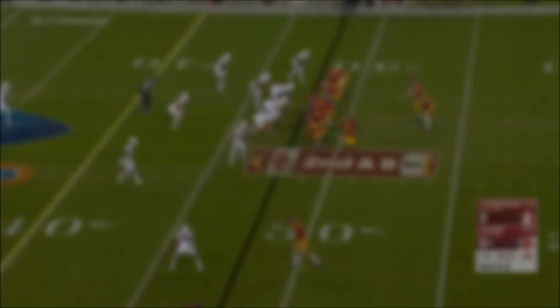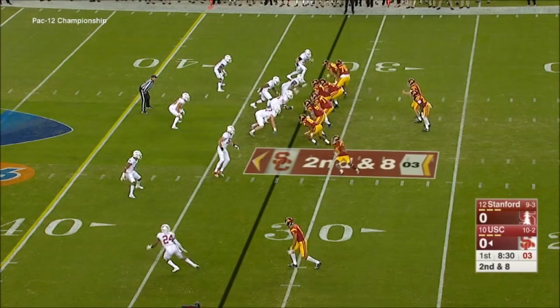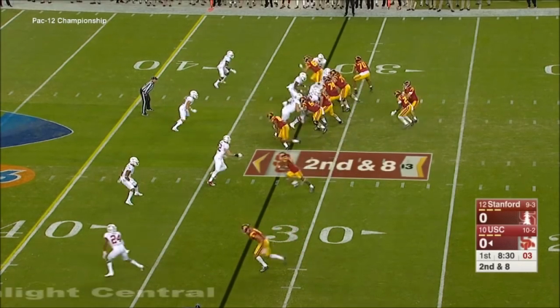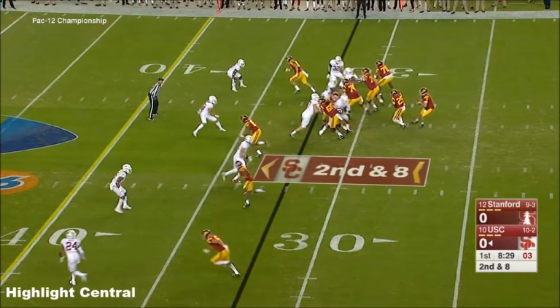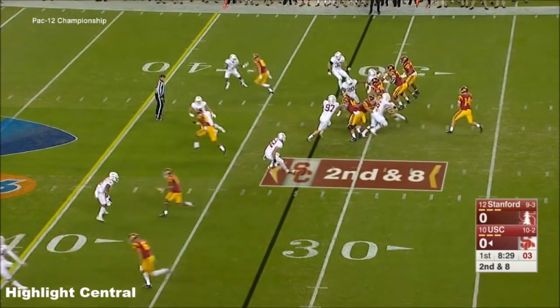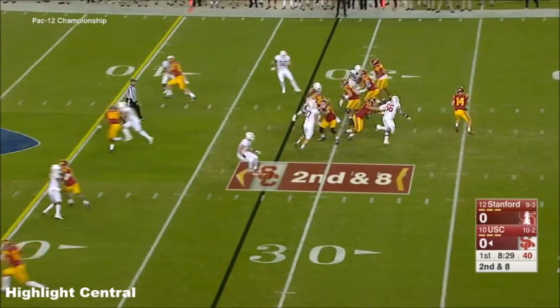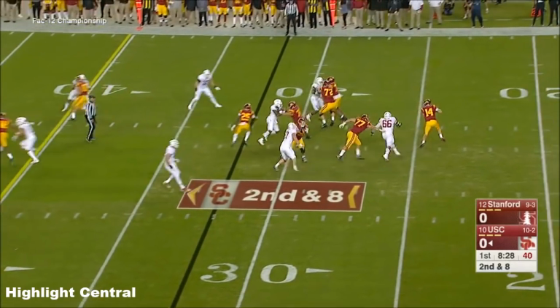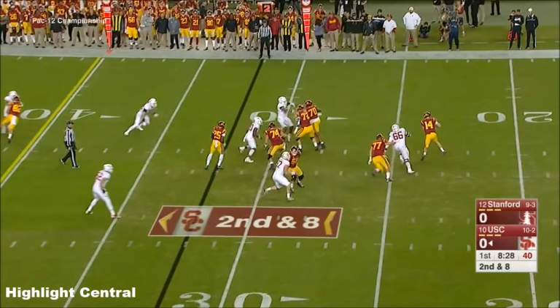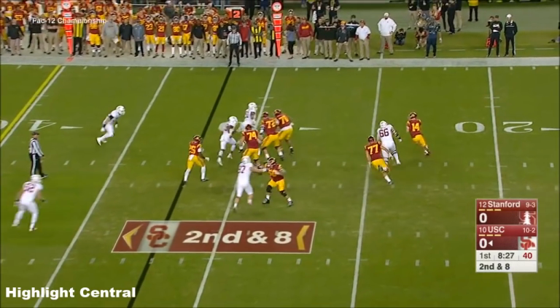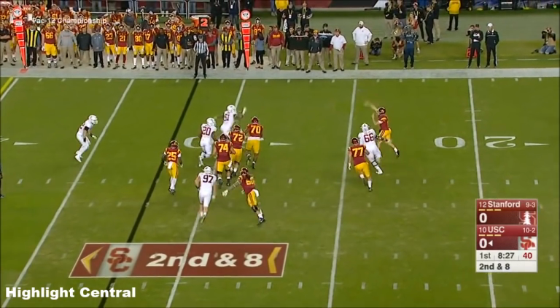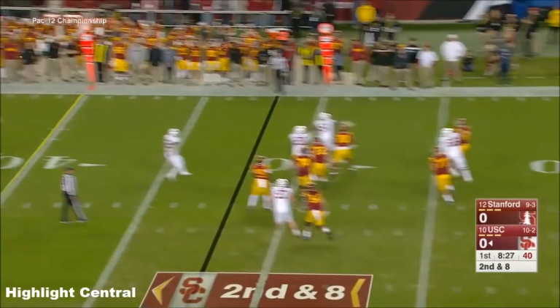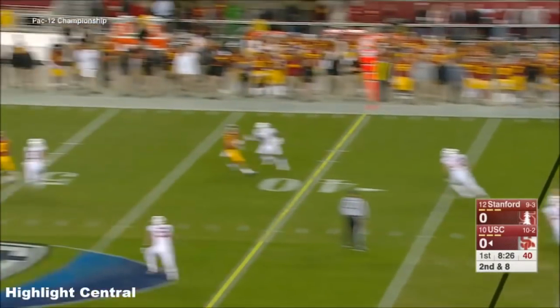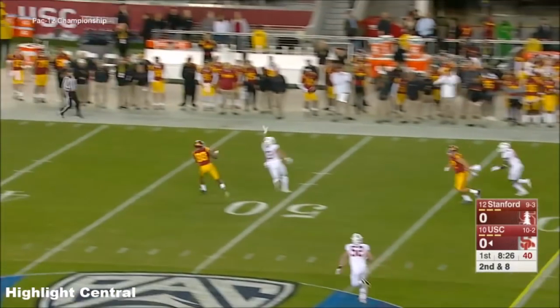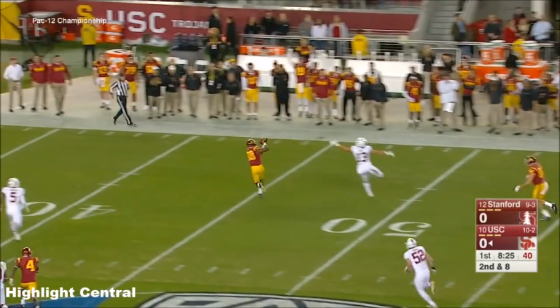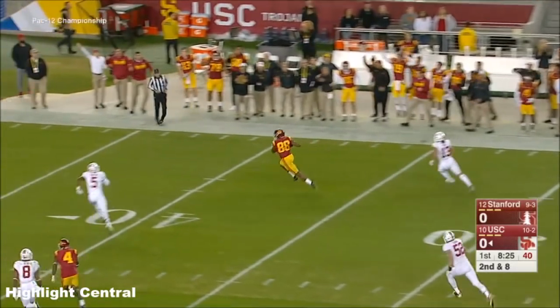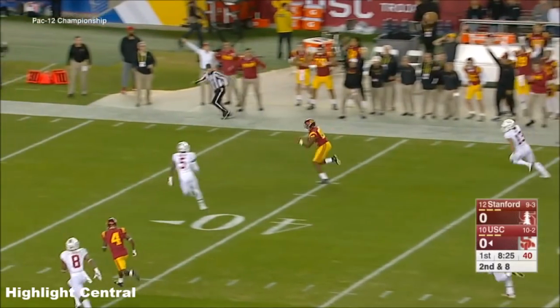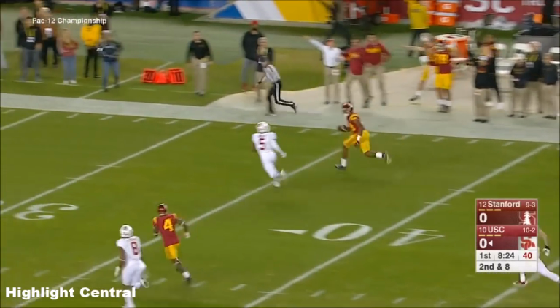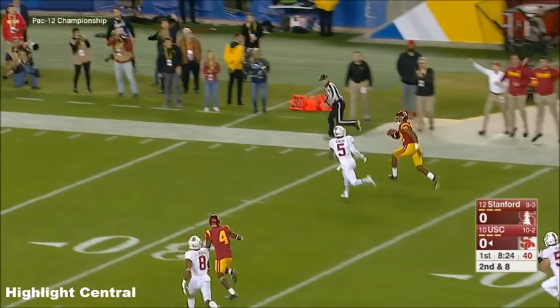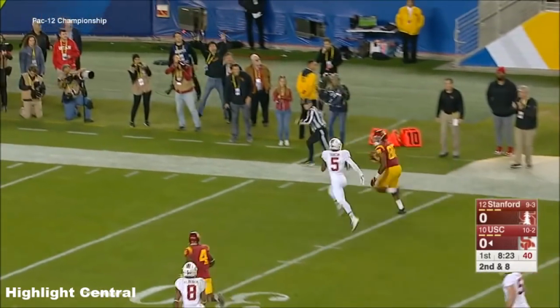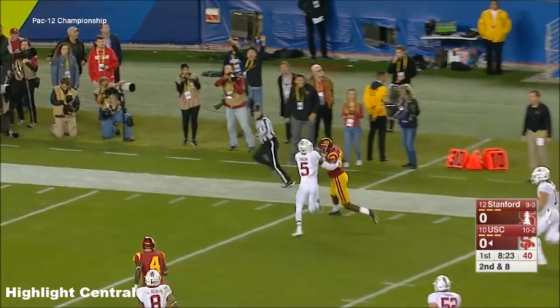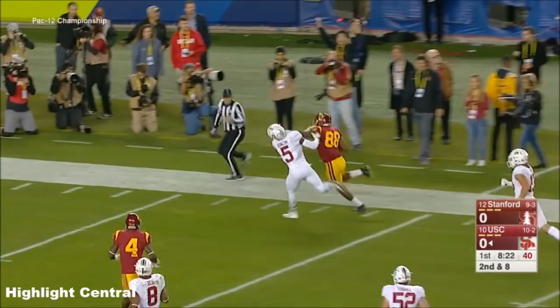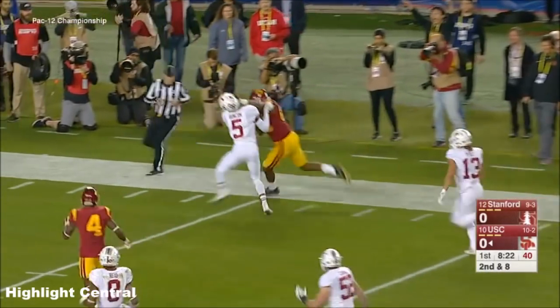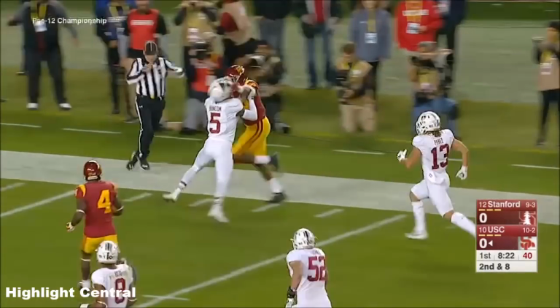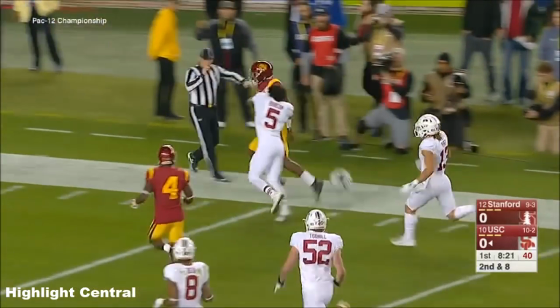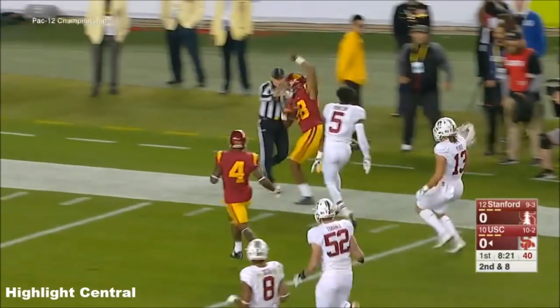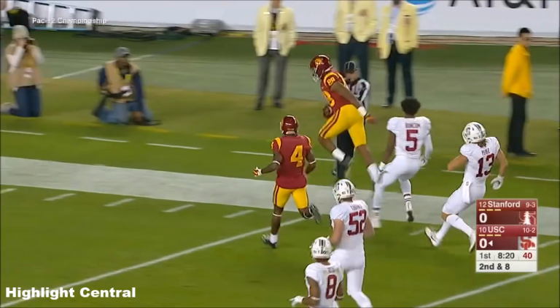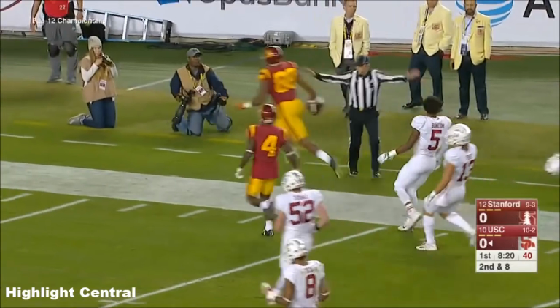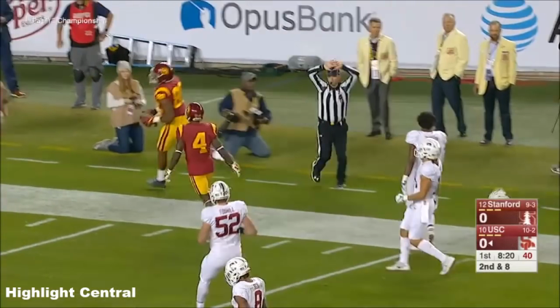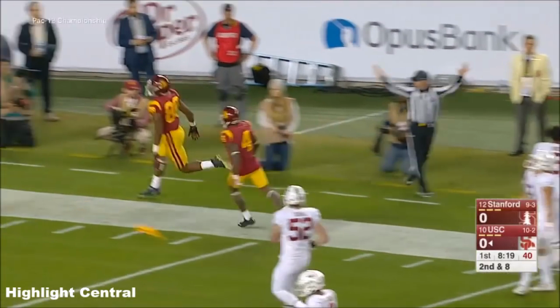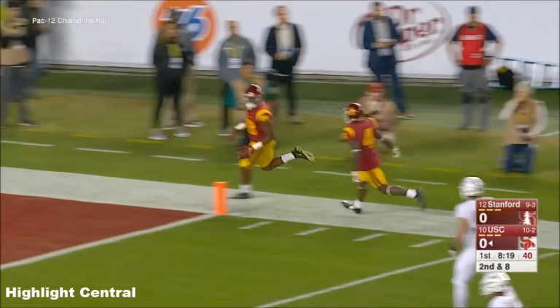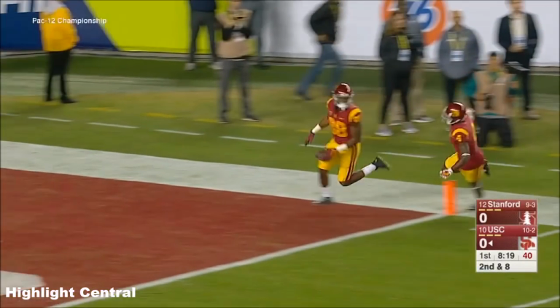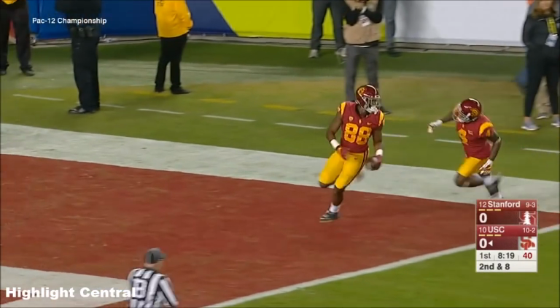Second and eight here, here he comes after Sam Darnold, and it is complete — Imater Bebe downfield, explosive play from the big tight end.